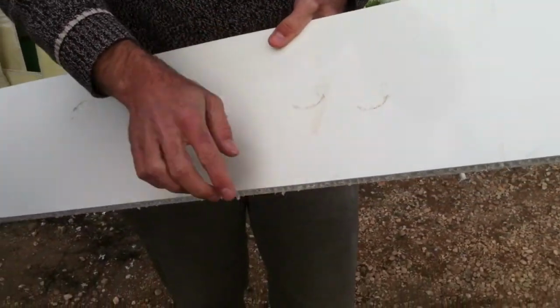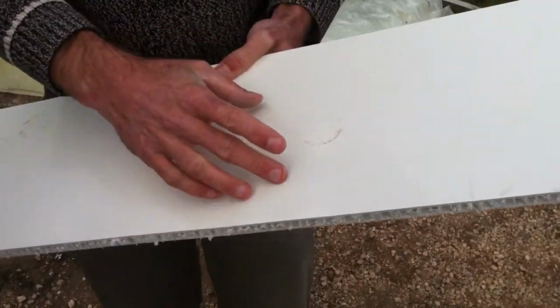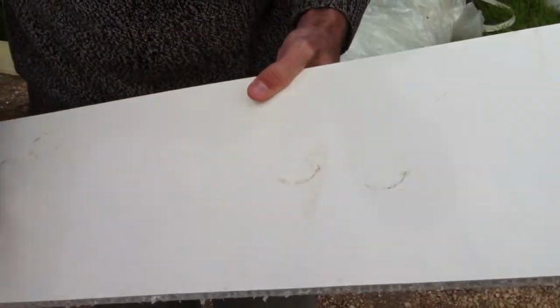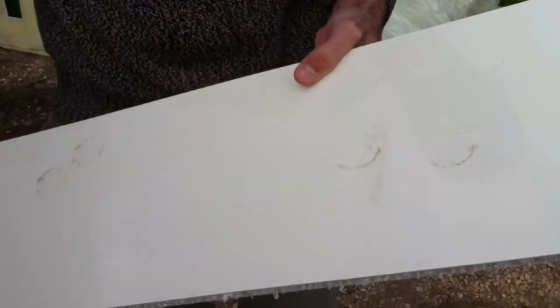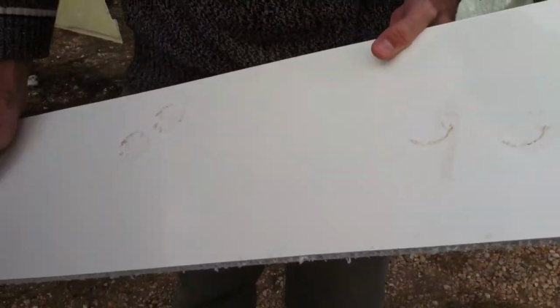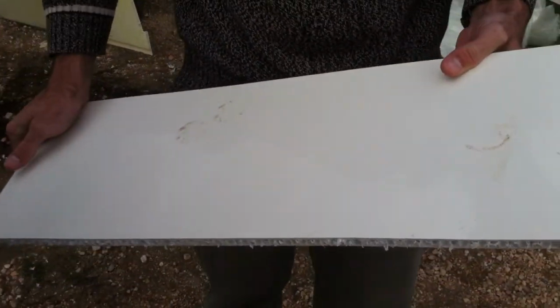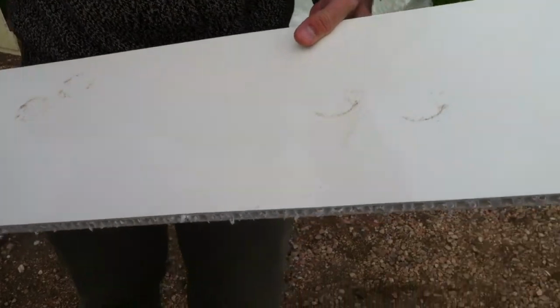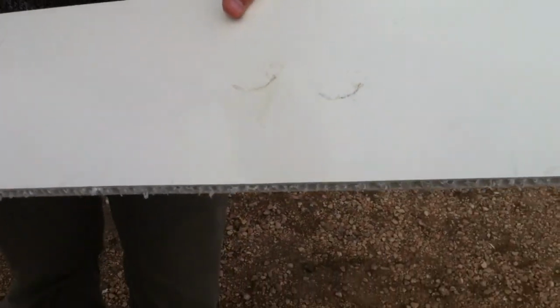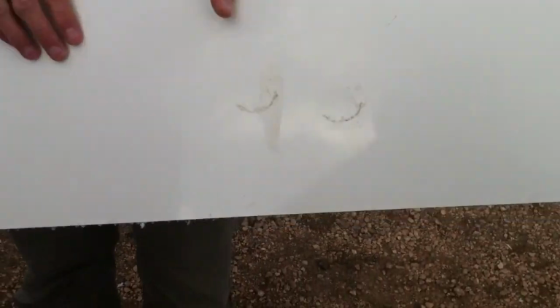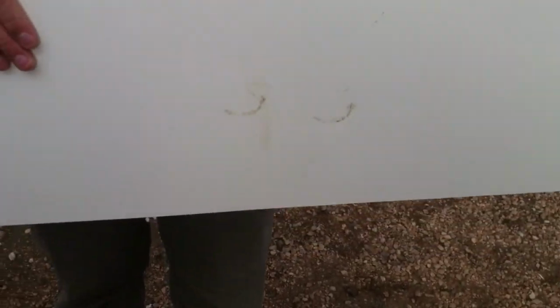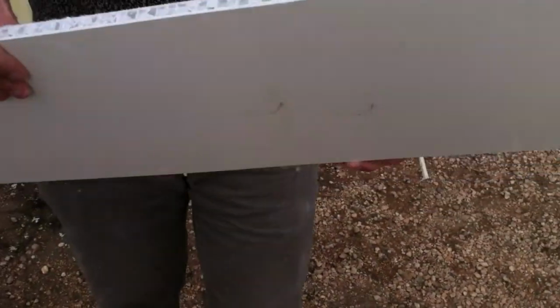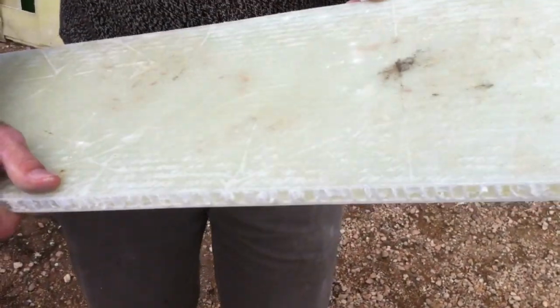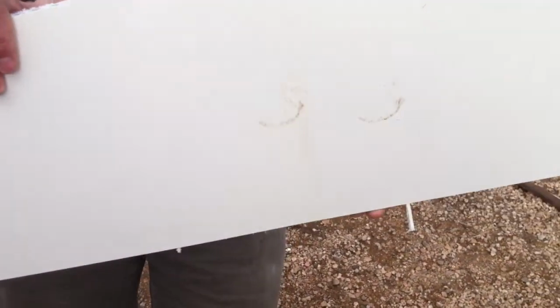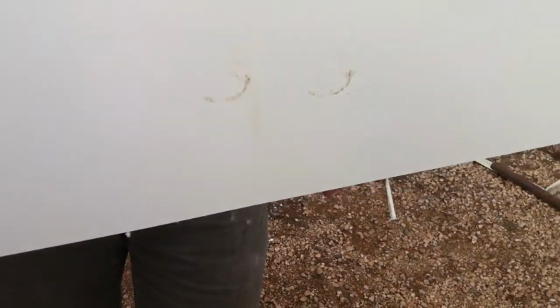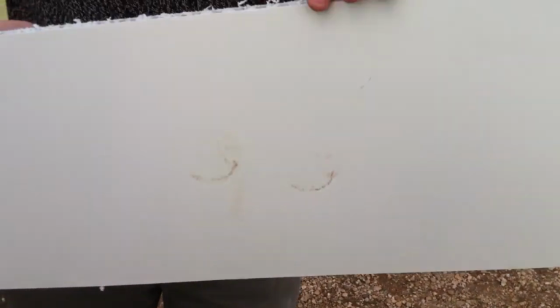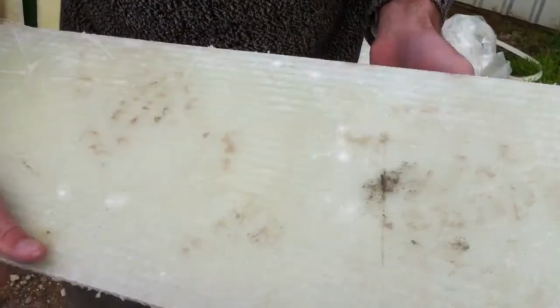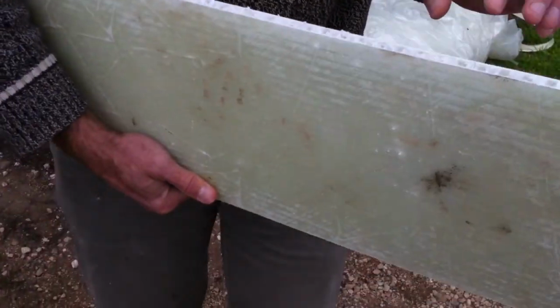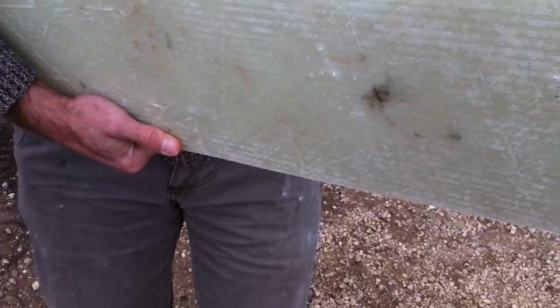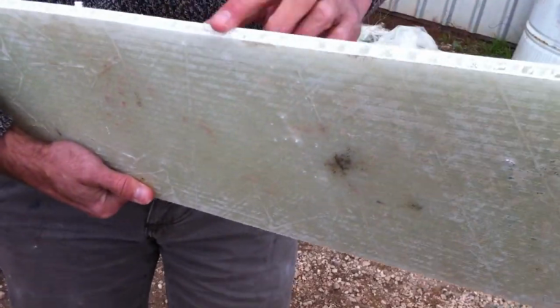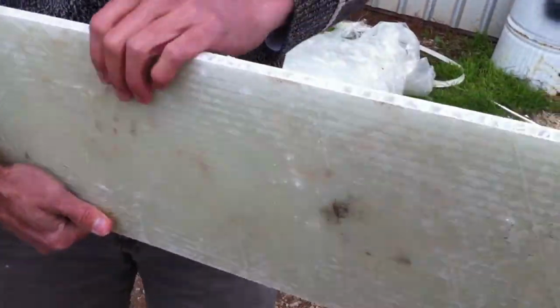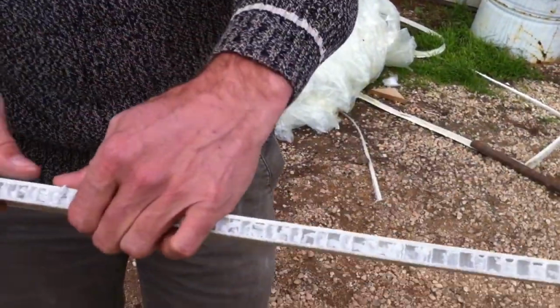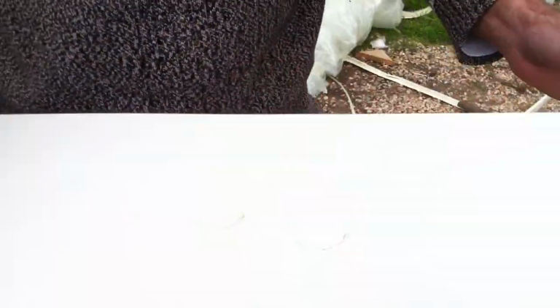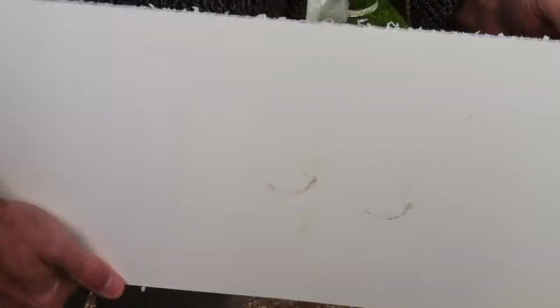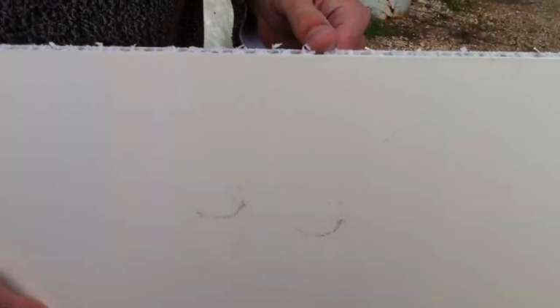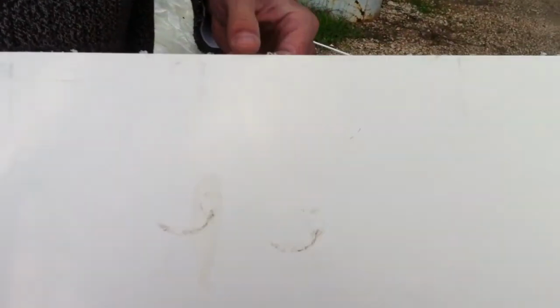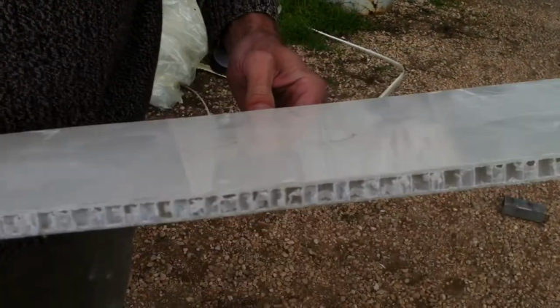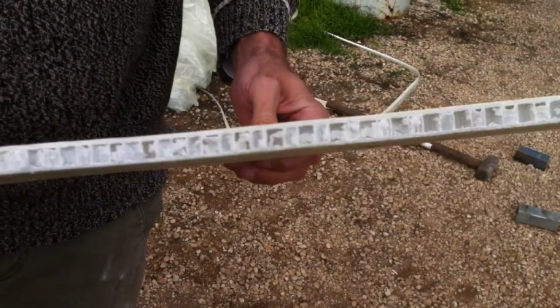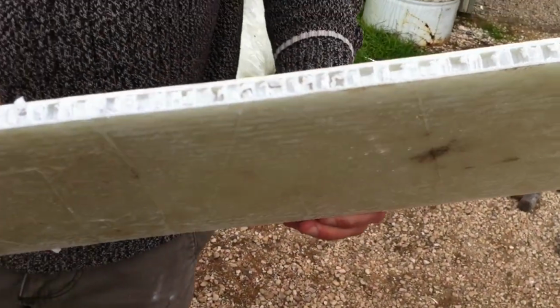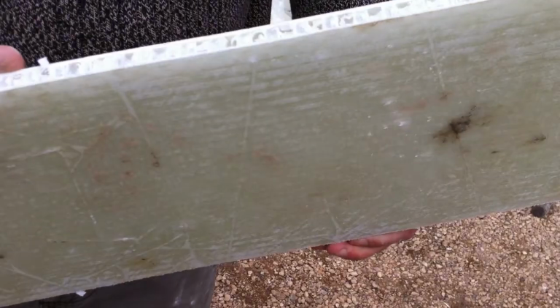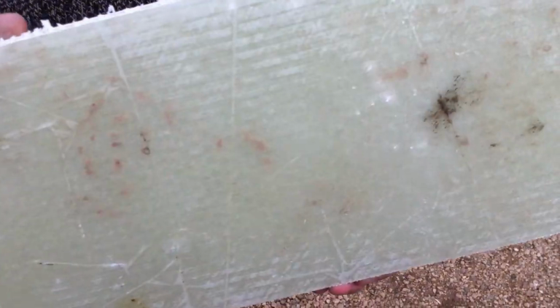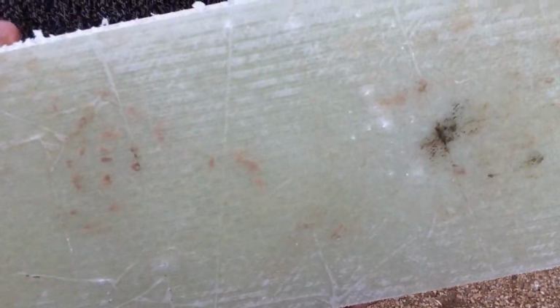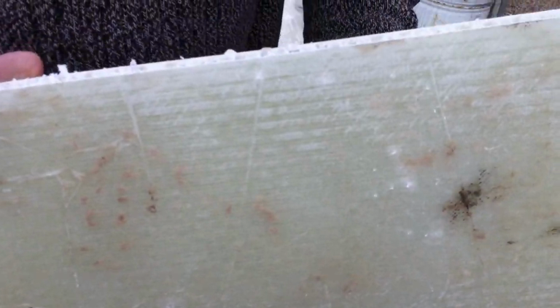There's no cracking in the panel, no delamination — which means the e-glass hasn't come away from the core in any way, shape, or form. The core has absorbed all of the impact.